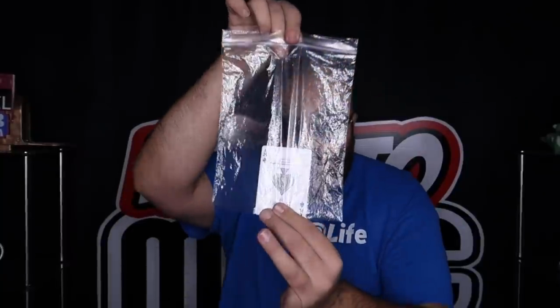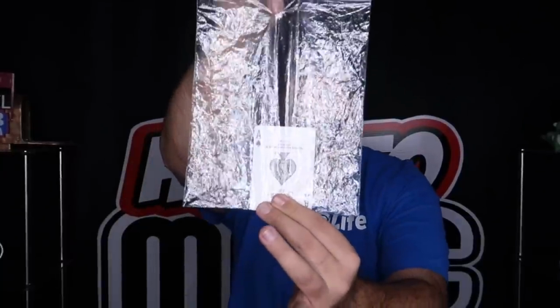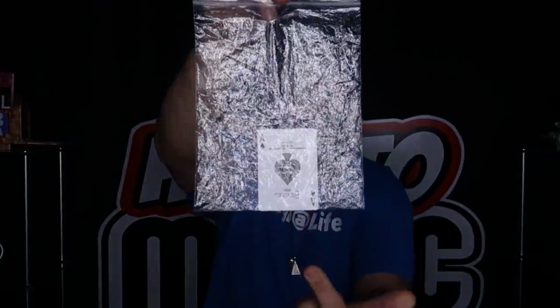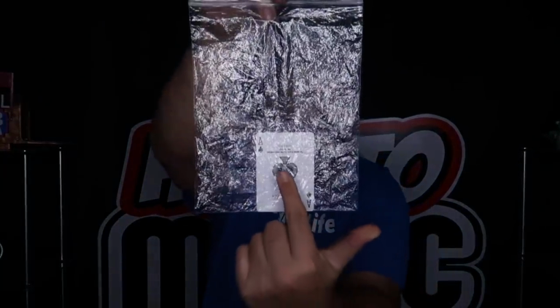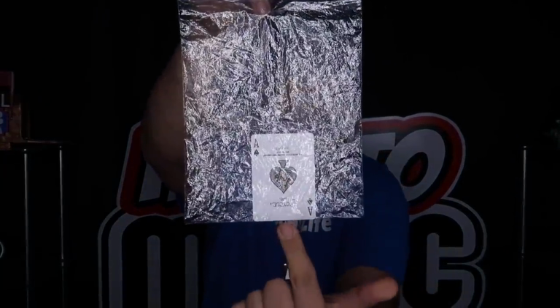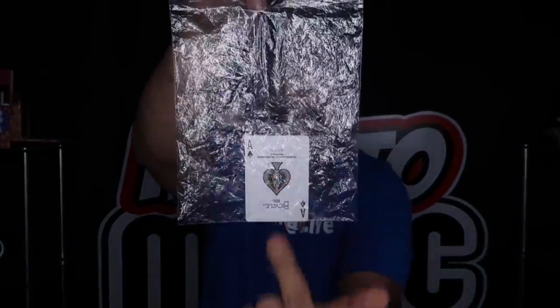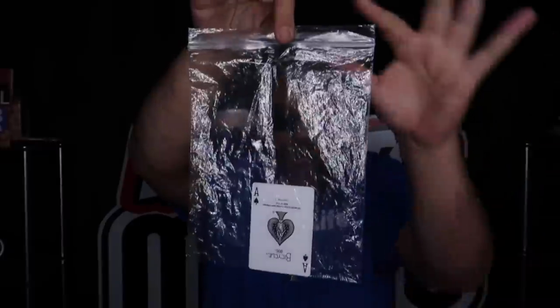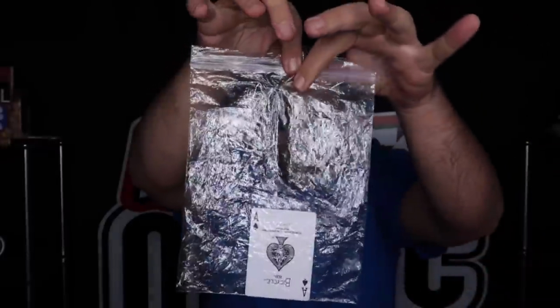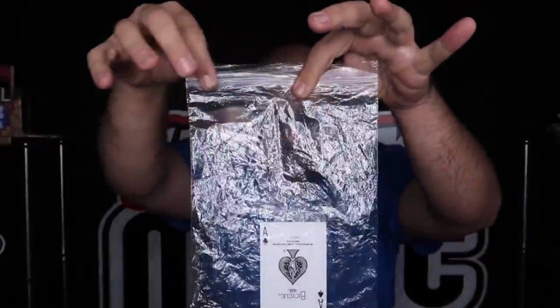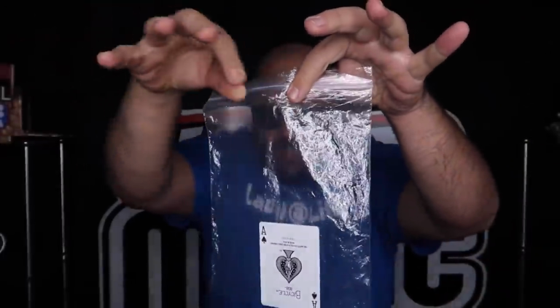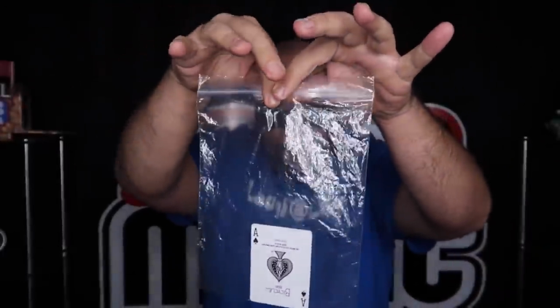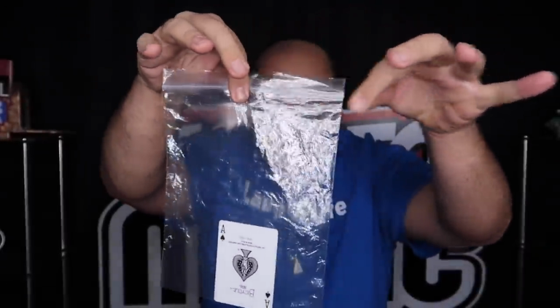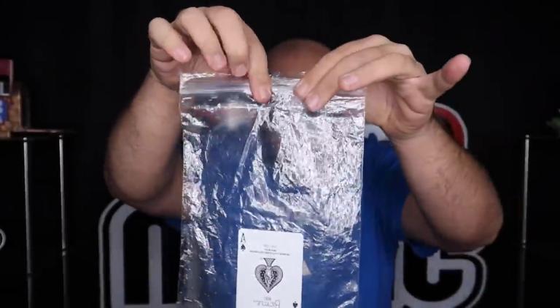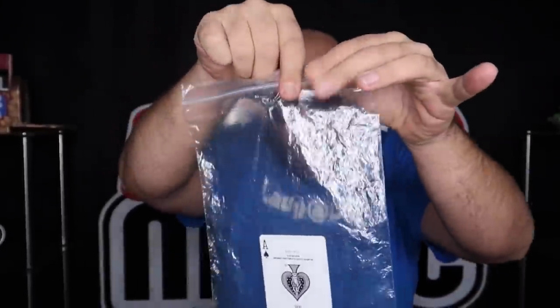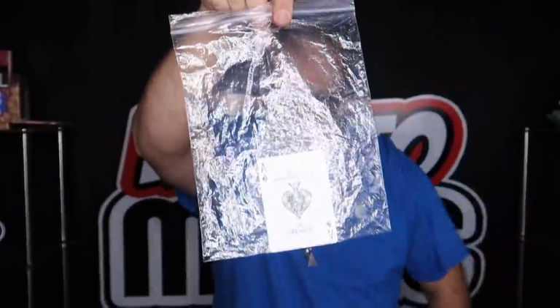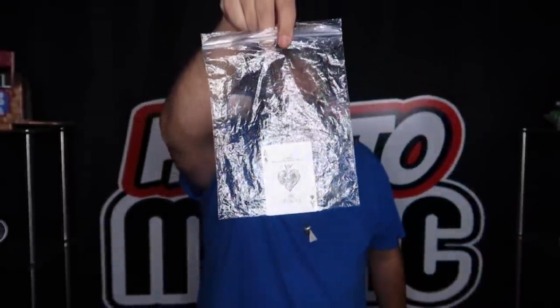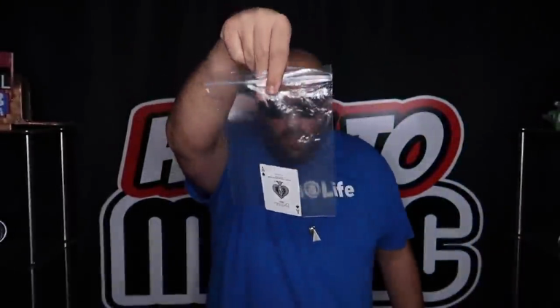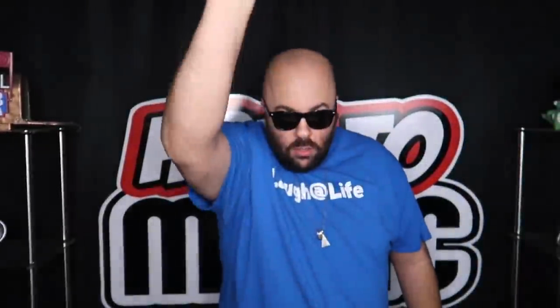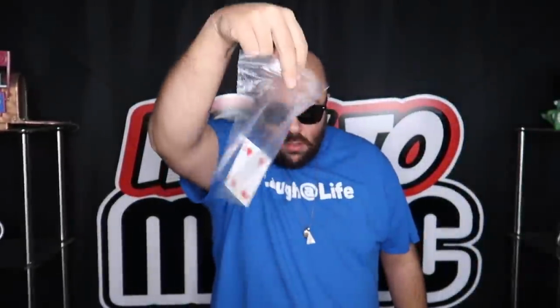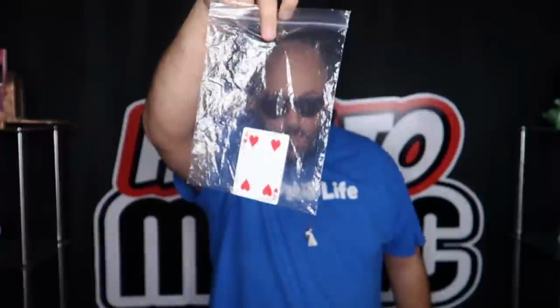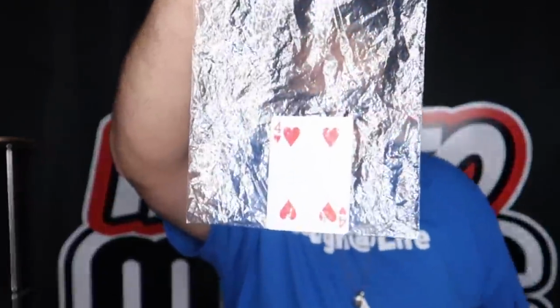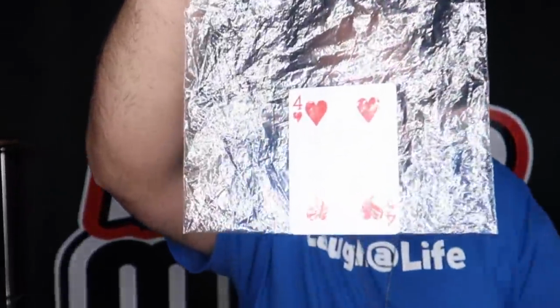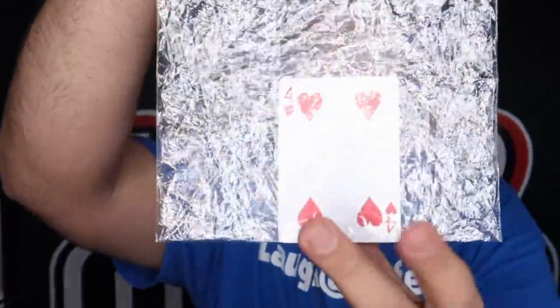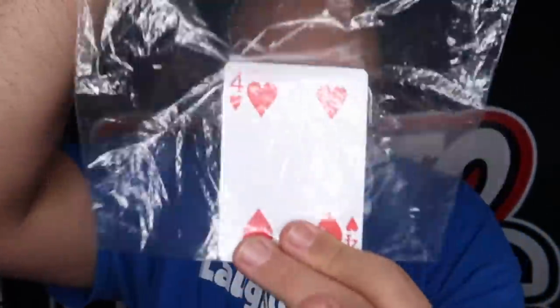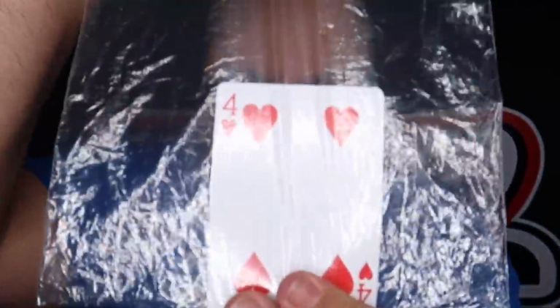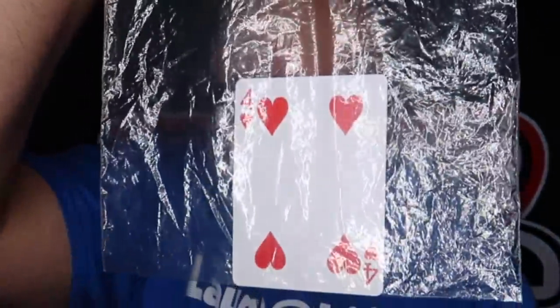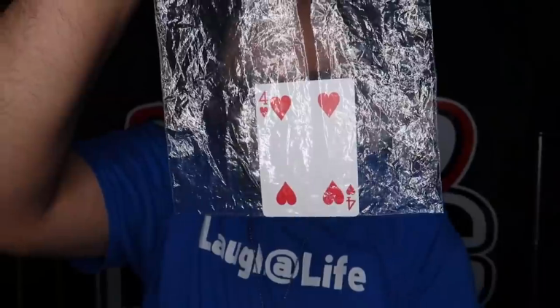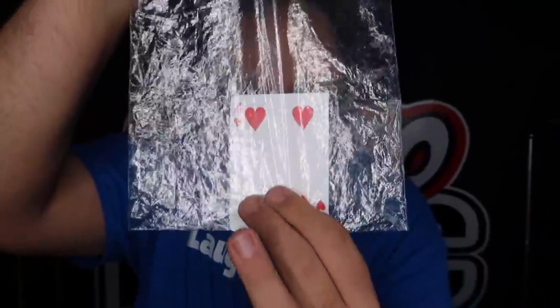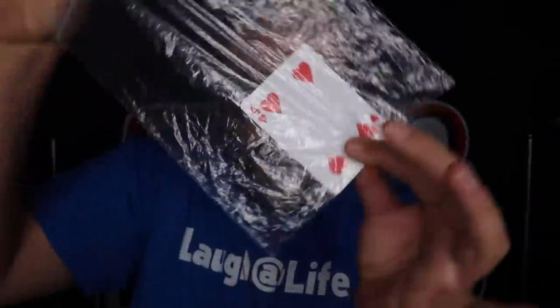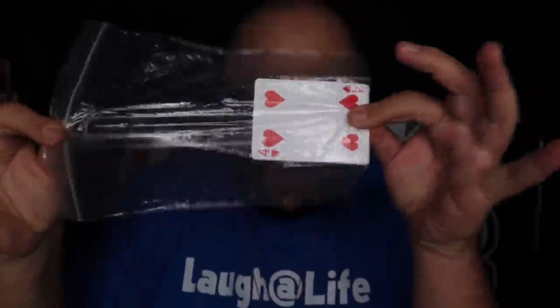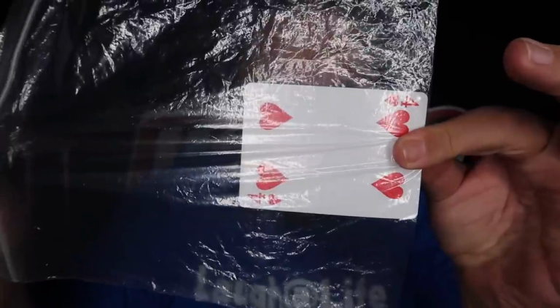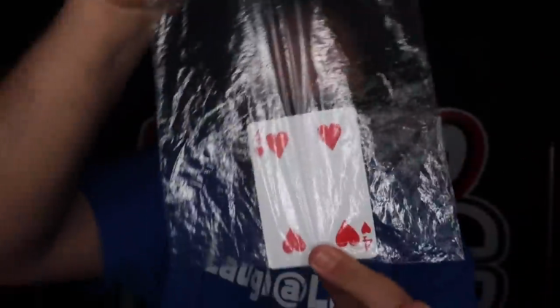Cool card trick. I have a playing card sealed inside this plastic bag. Now check it out. All I have to do is take the card, and it looks like it just magically changes into a different playing card.